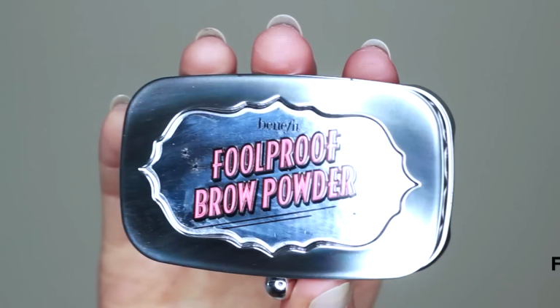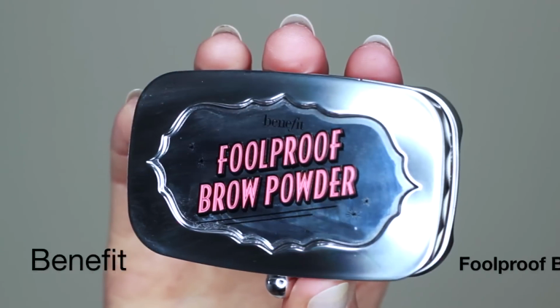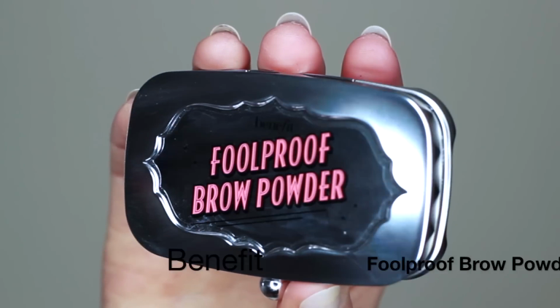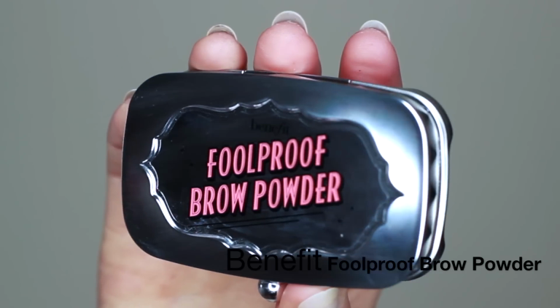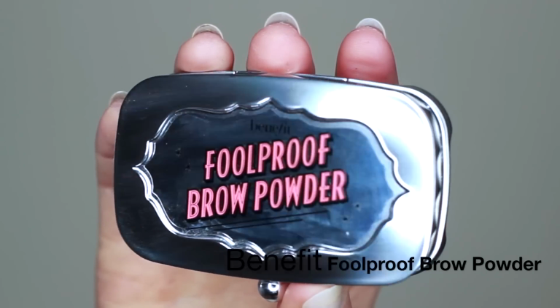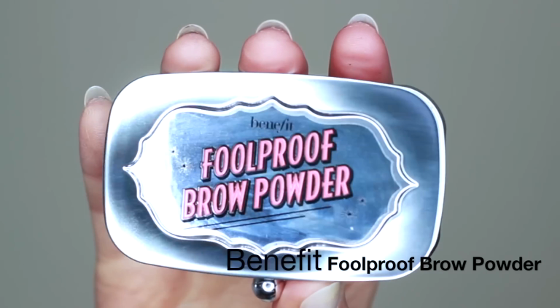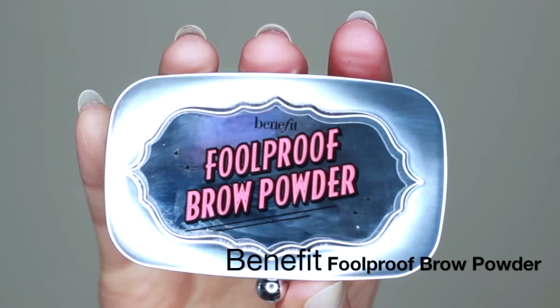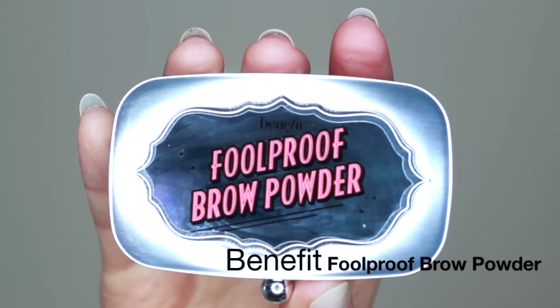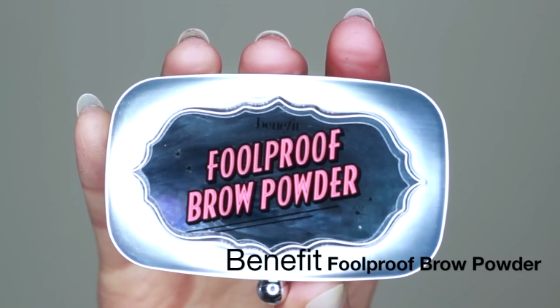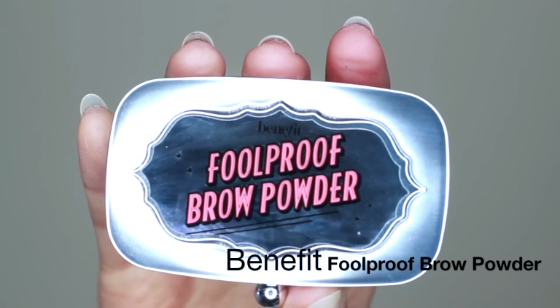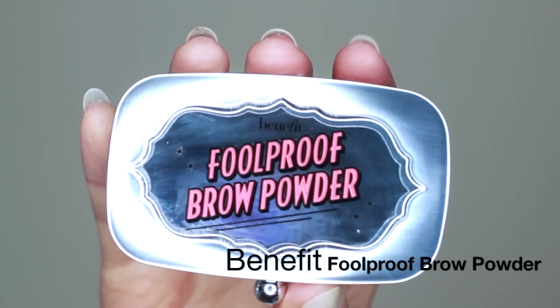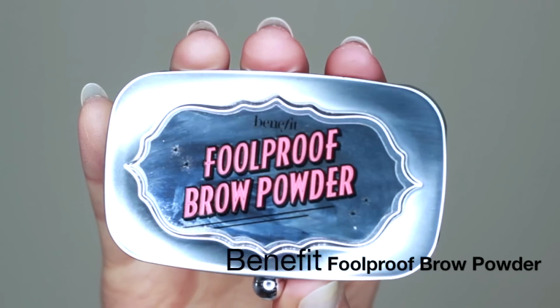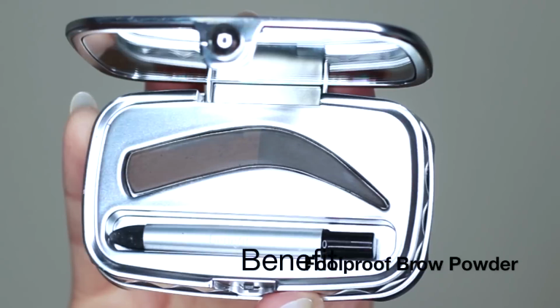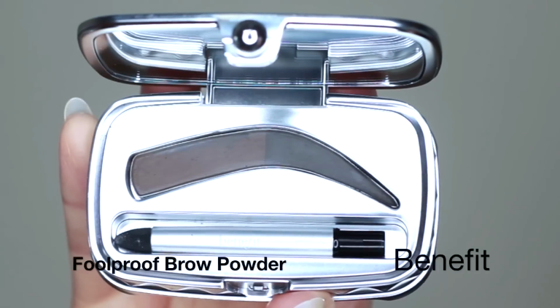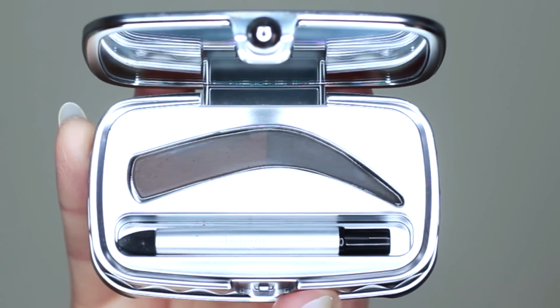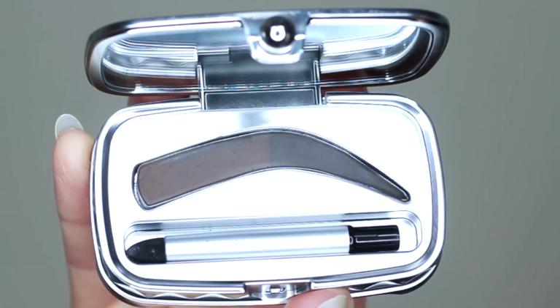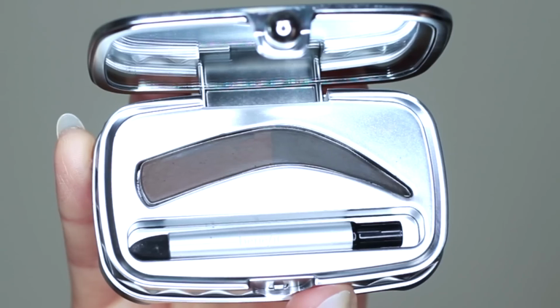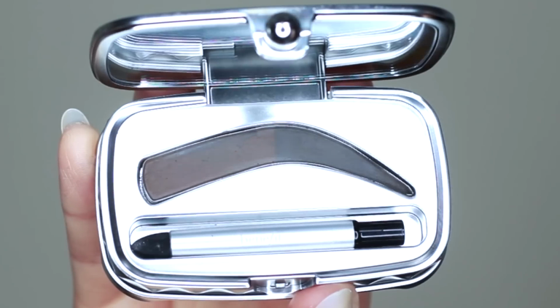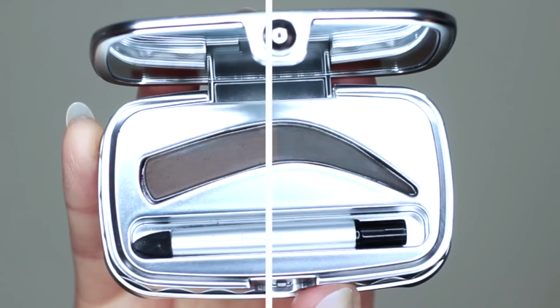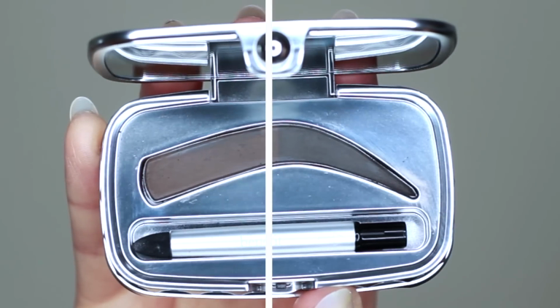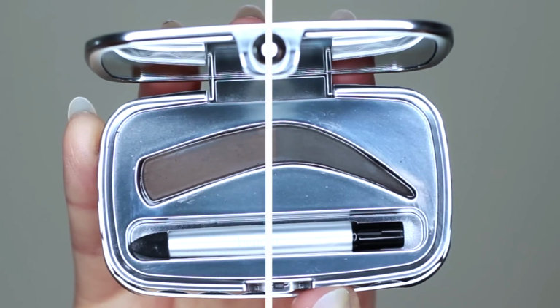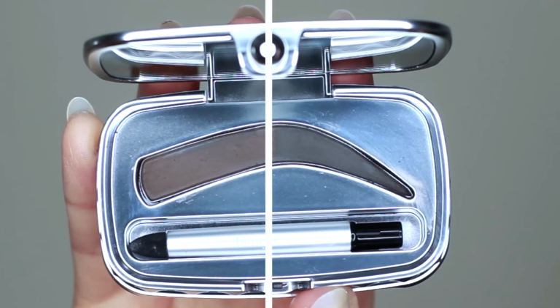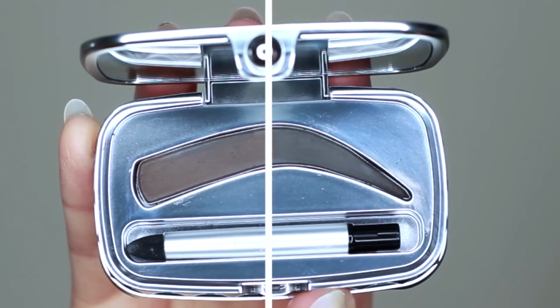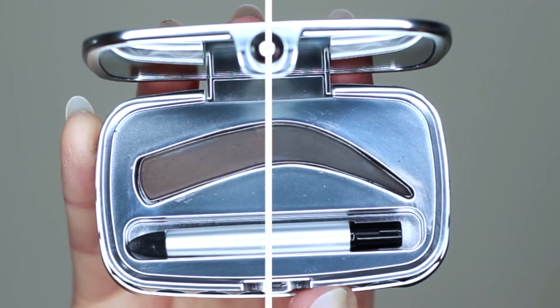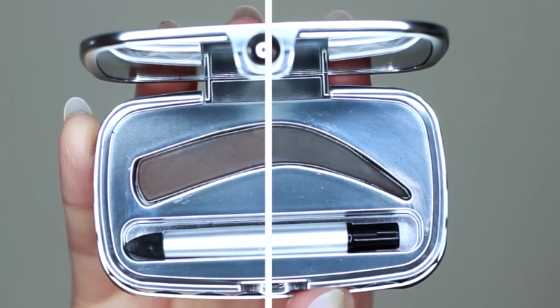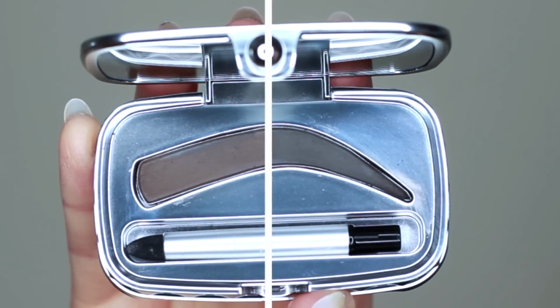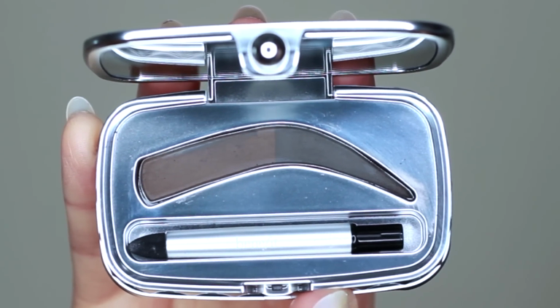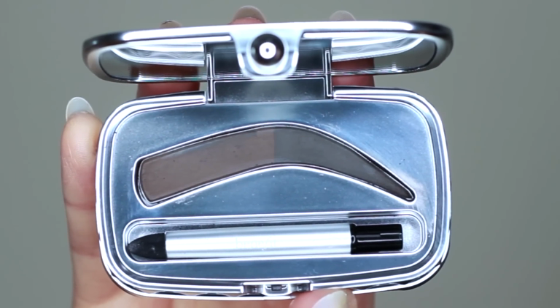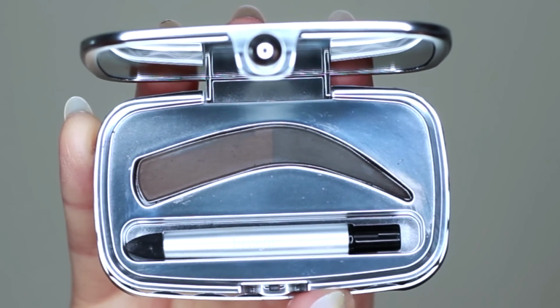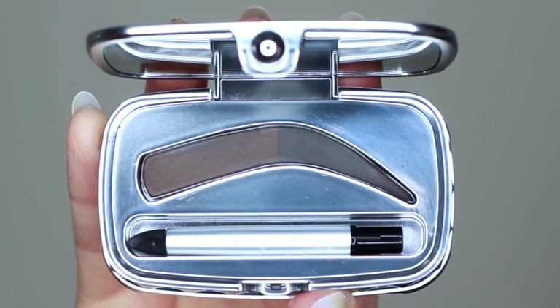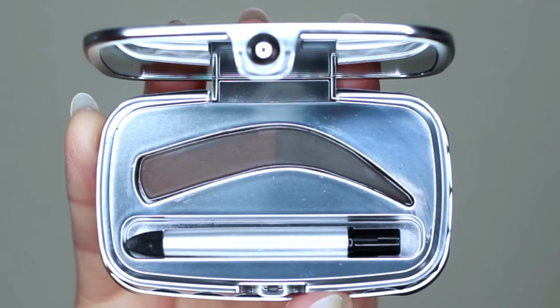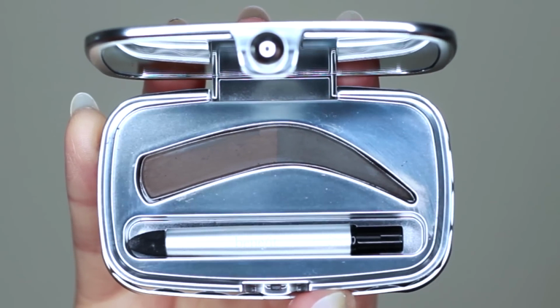The cool thing is Benefit have a foolproof brow palette. This has a lighter shade and a darker shade in one palette, so you don't have to use two different products.